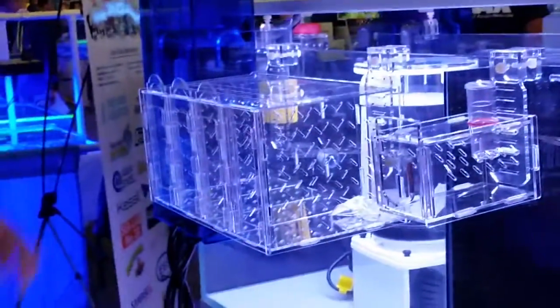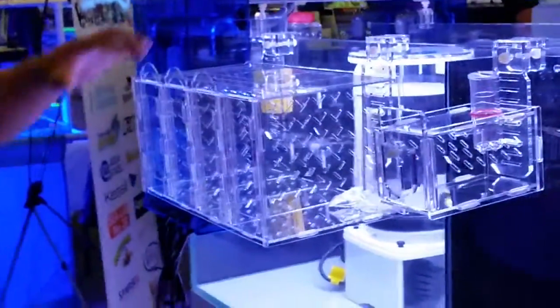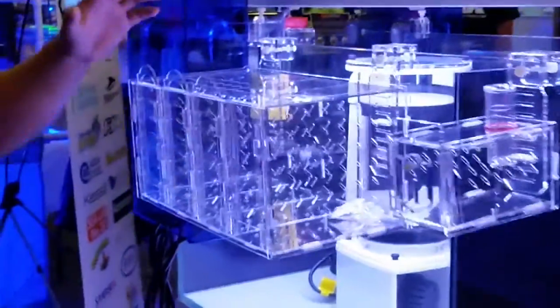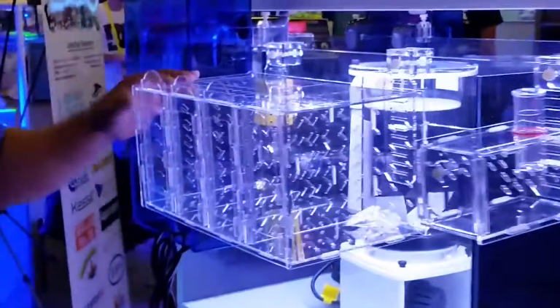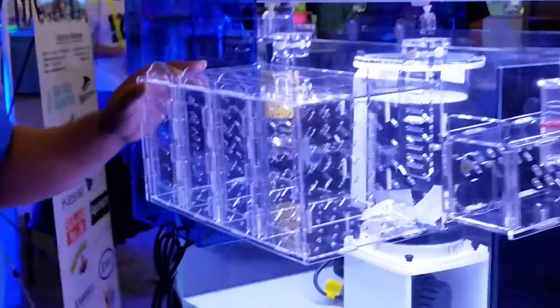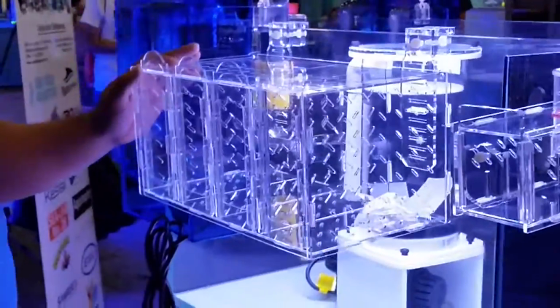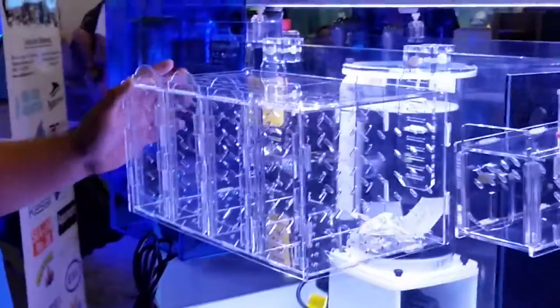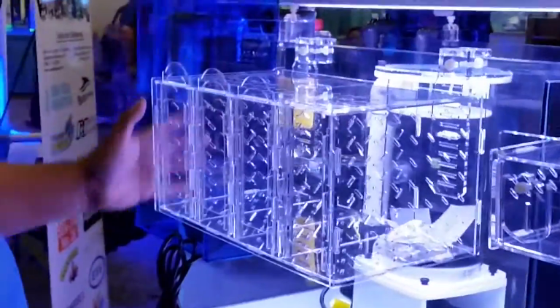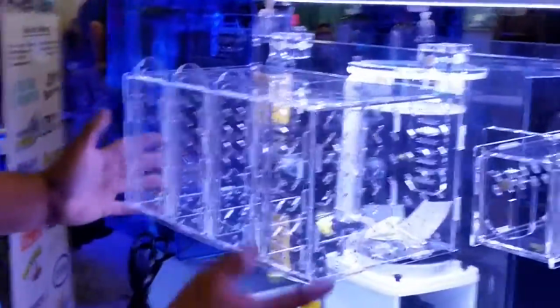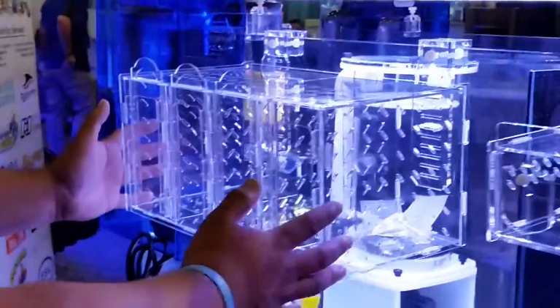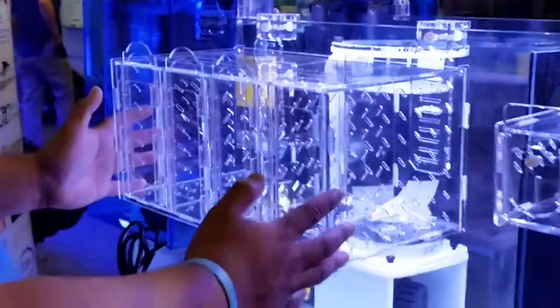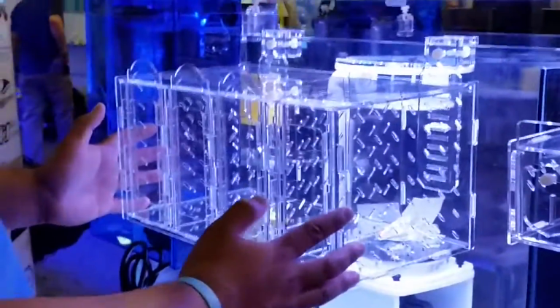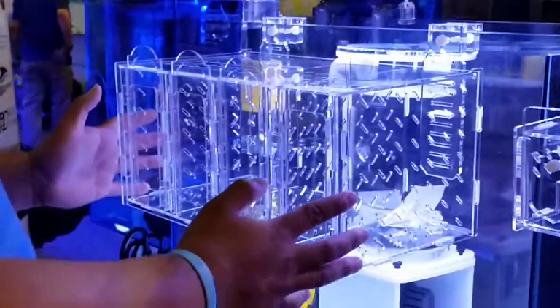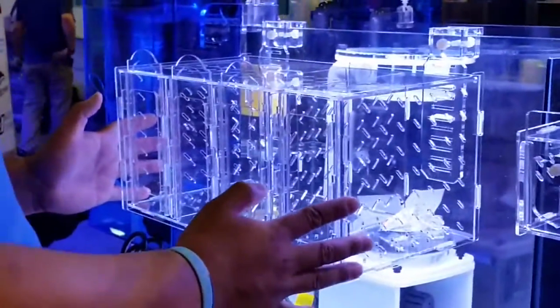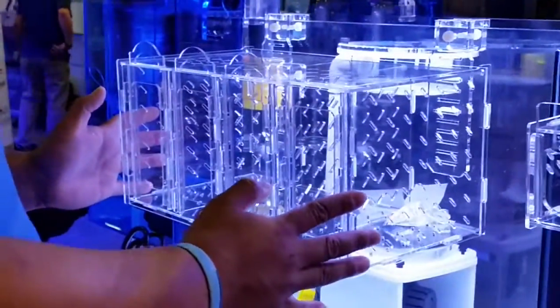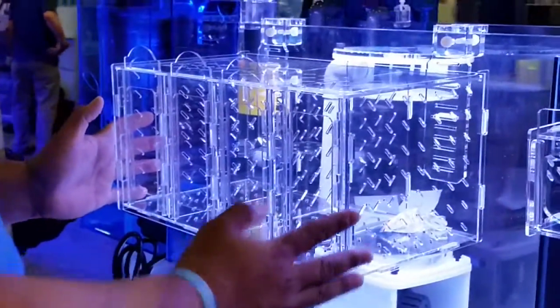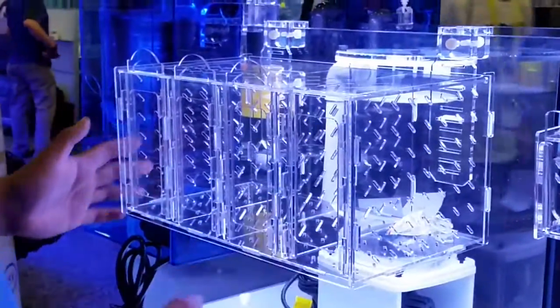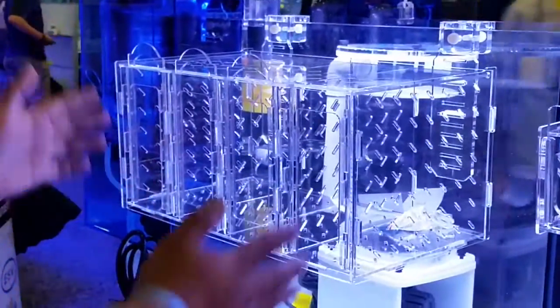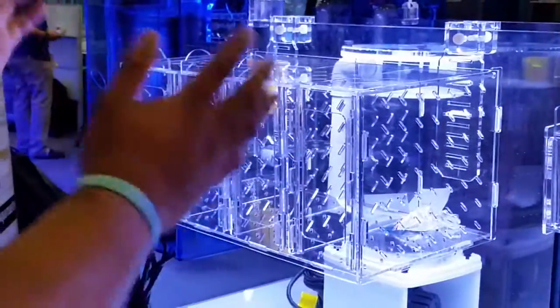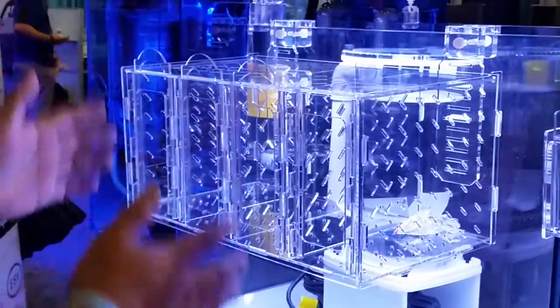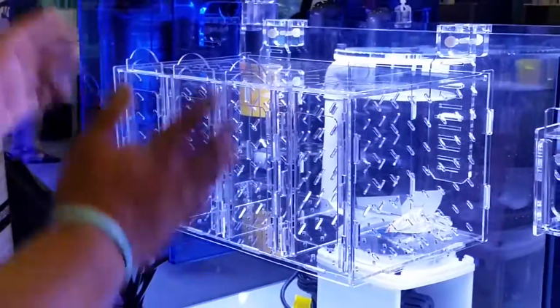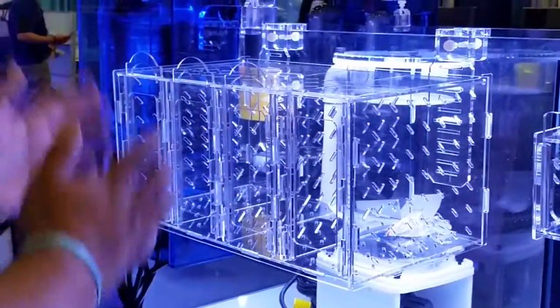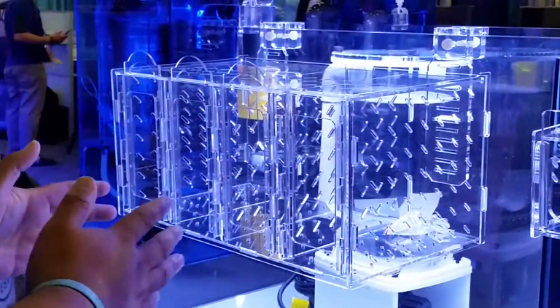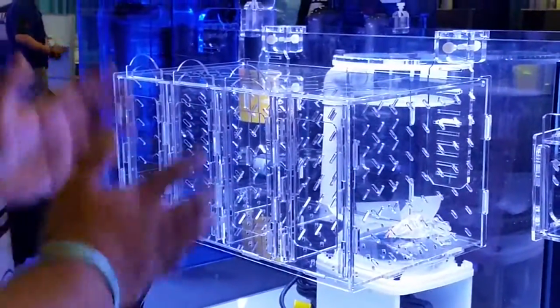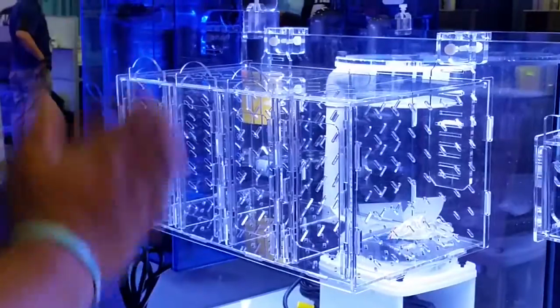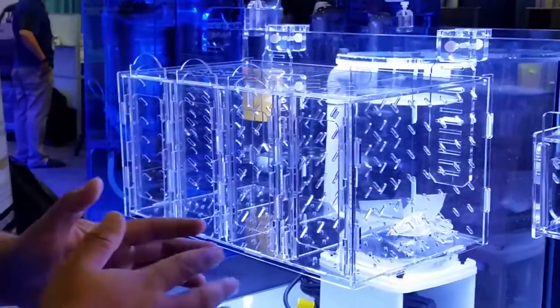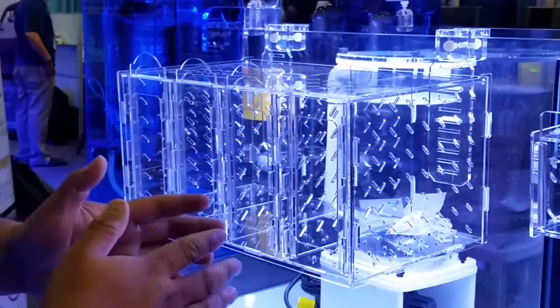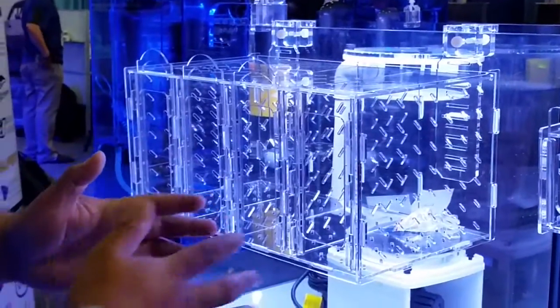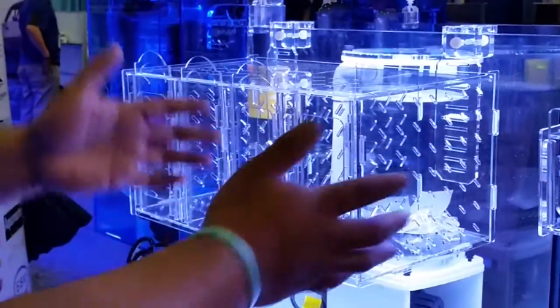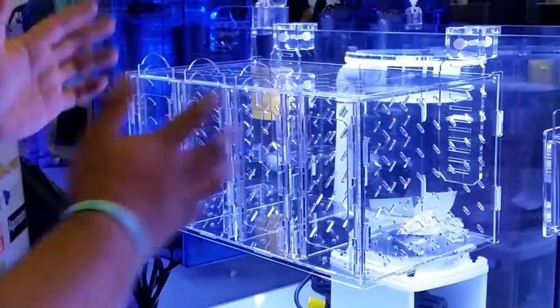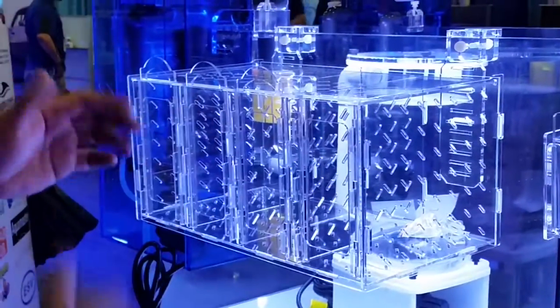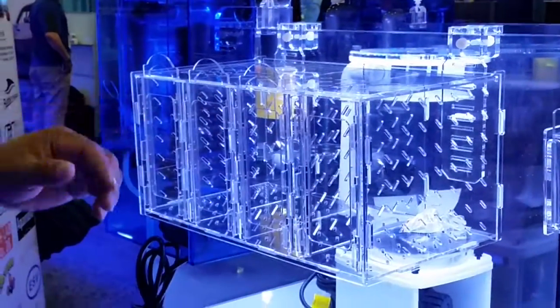Over here we have the acclimation box. This is our quadruple size. It also comes in triple, double, and single sizes, which are much smaller.